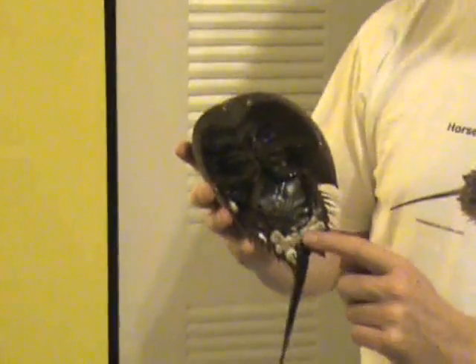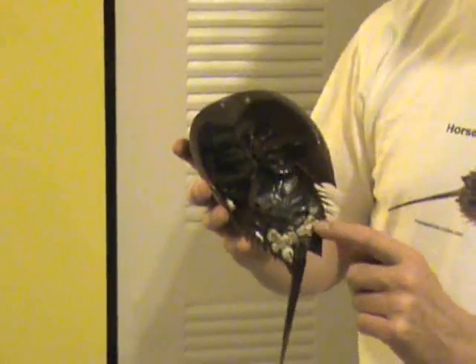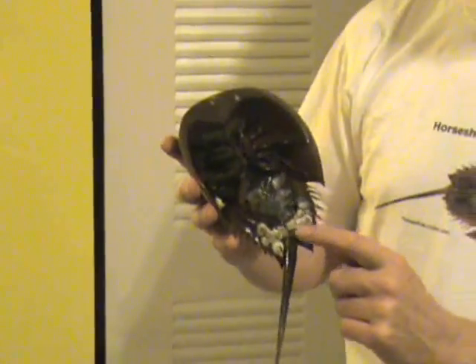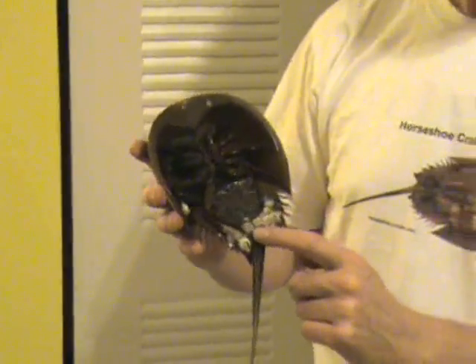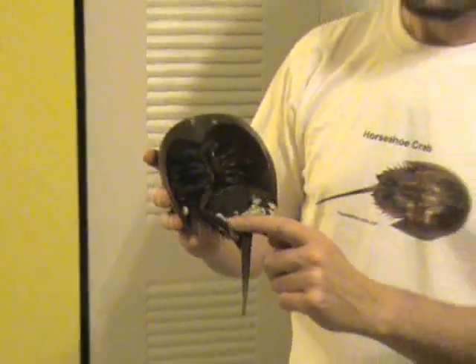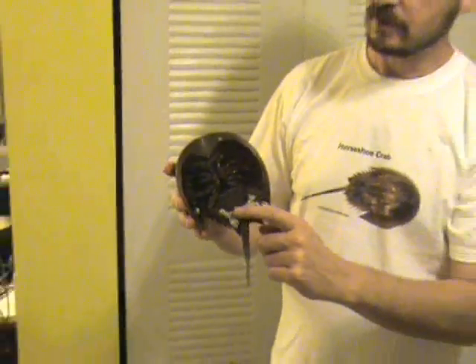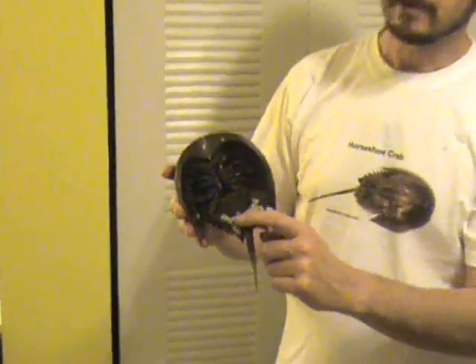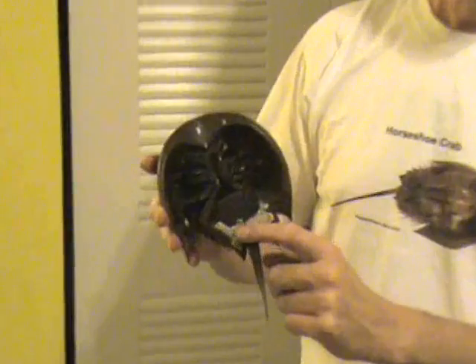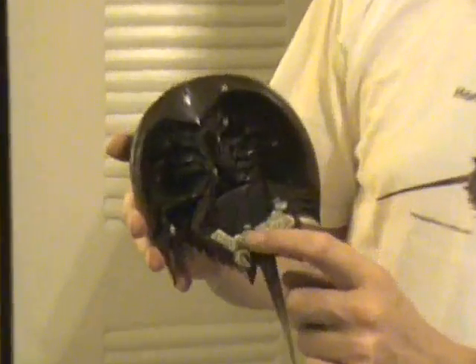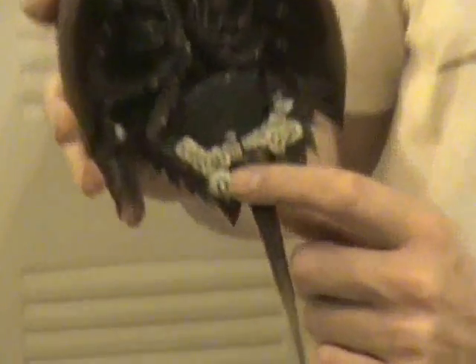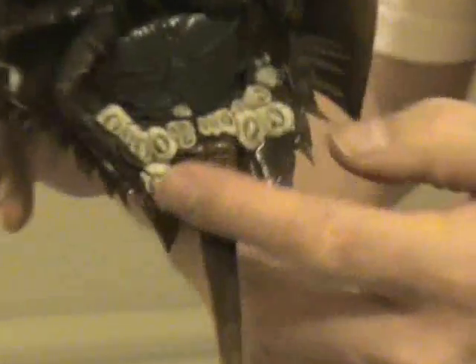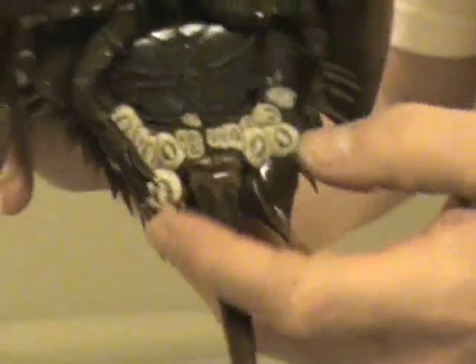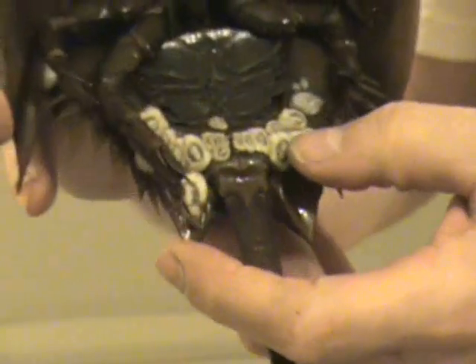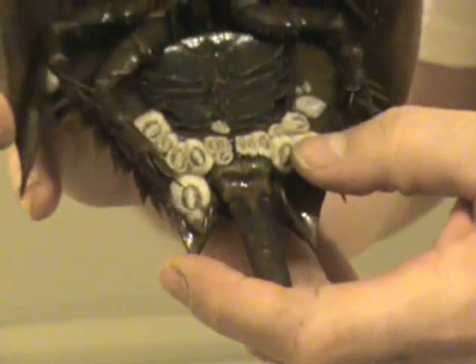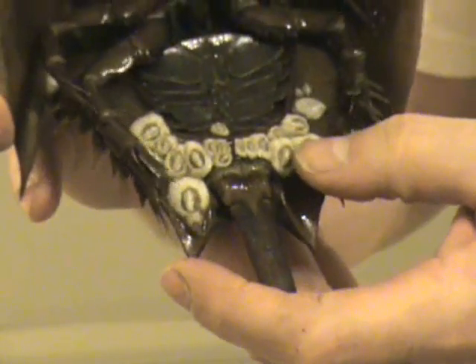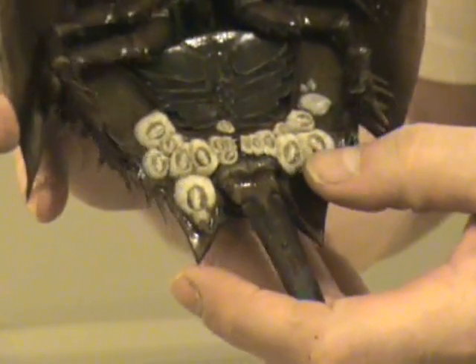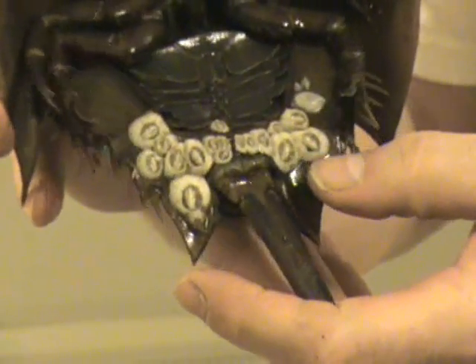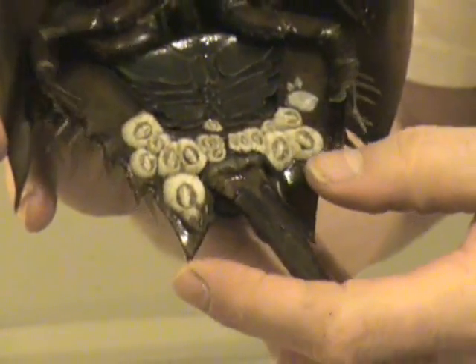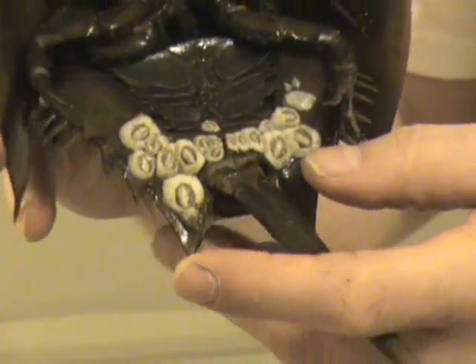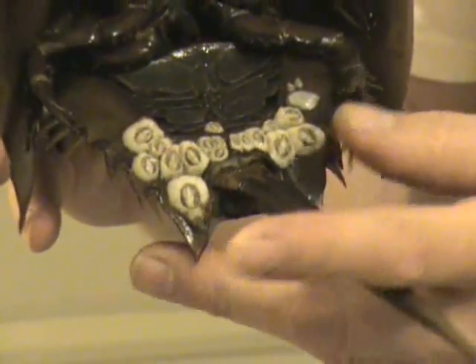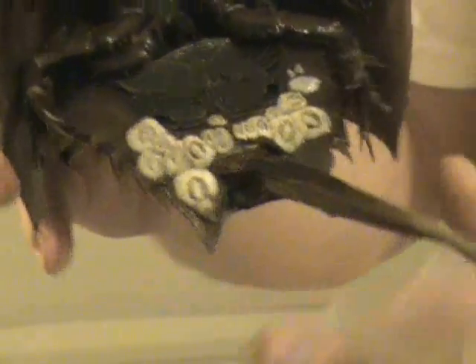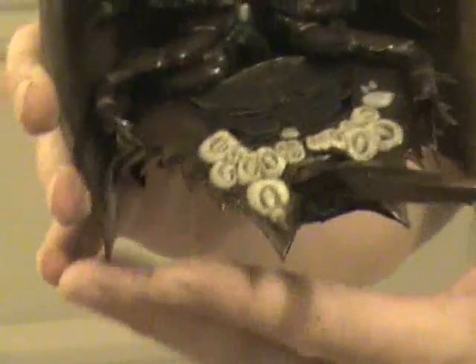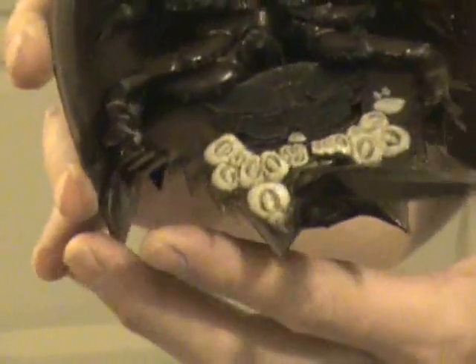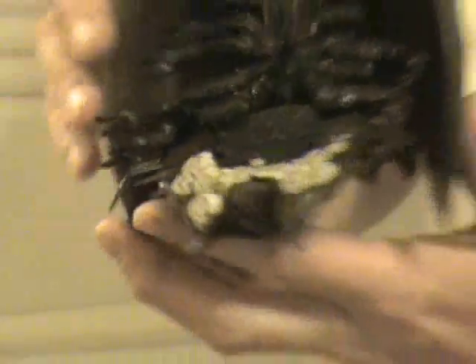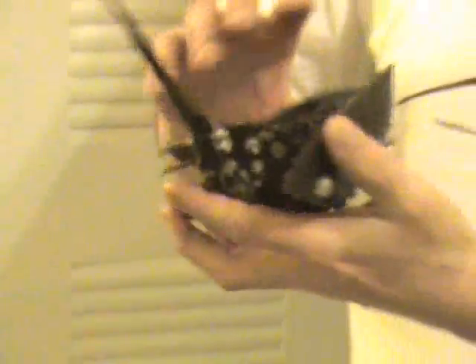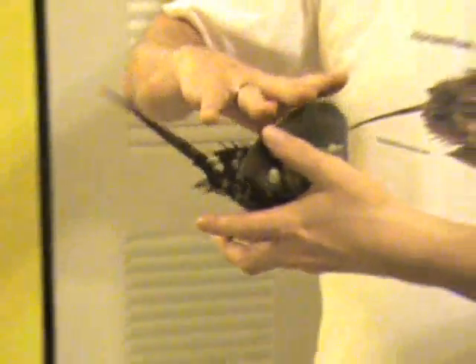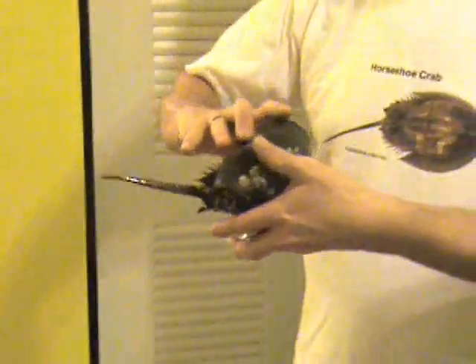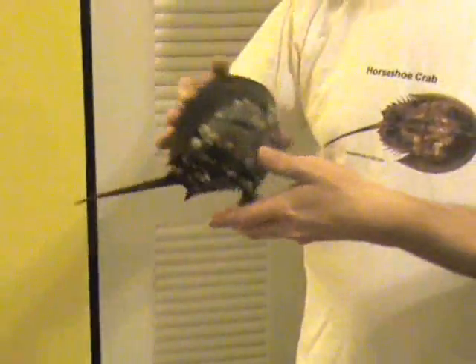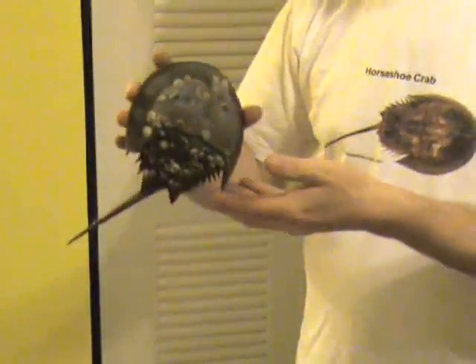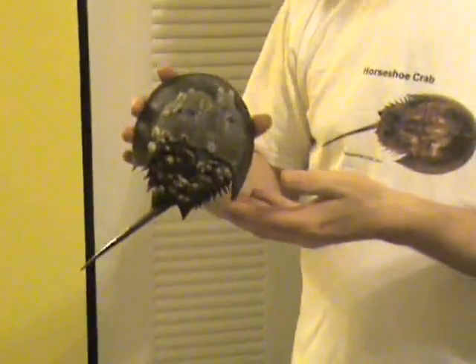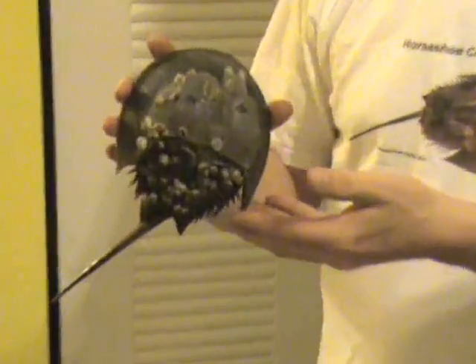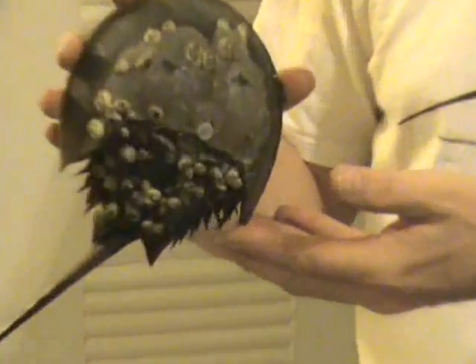On this Horseshoe Crab, as you can see, the white spots here are barnacles which attach themselves to the shell. On the back, you can see a lot more of them.